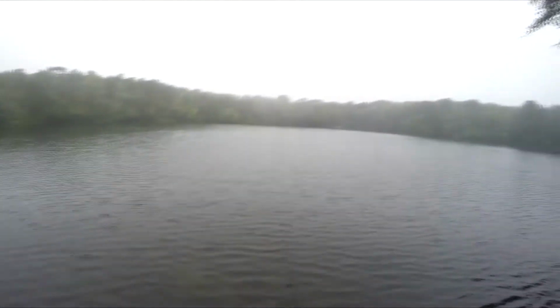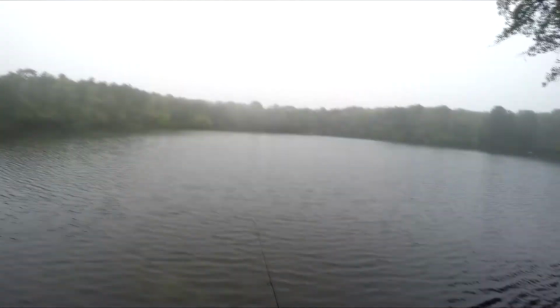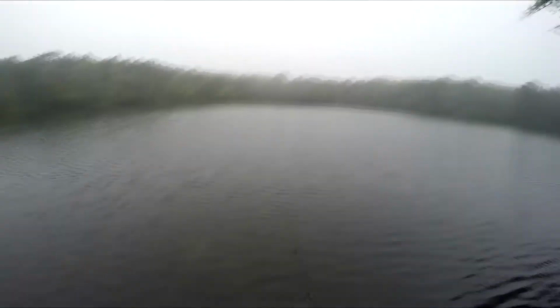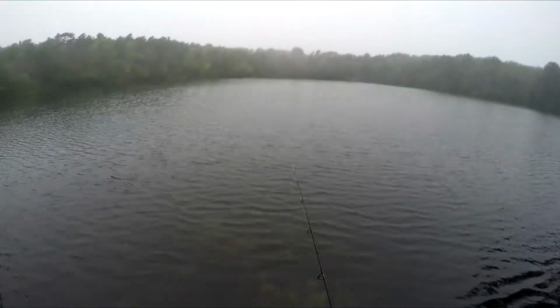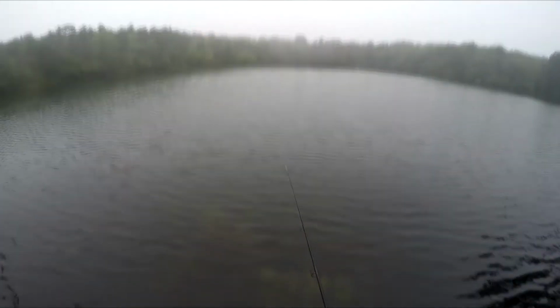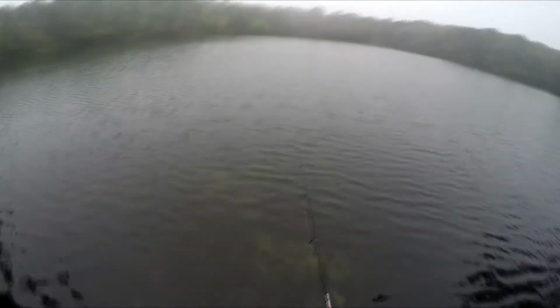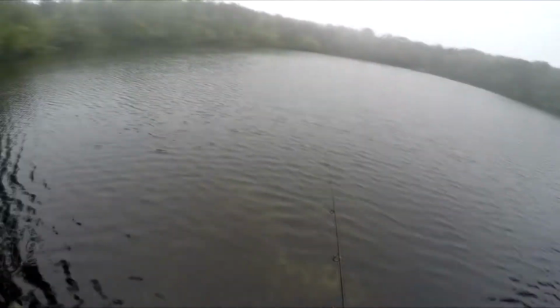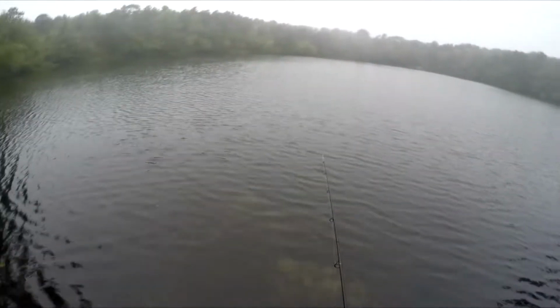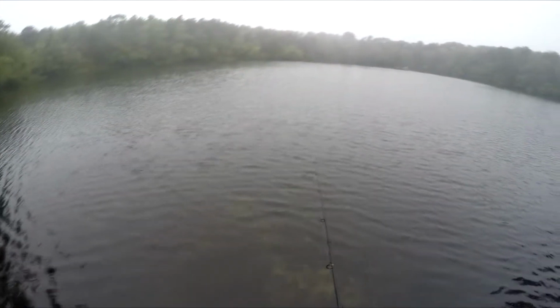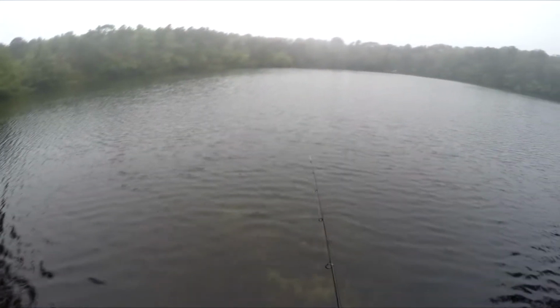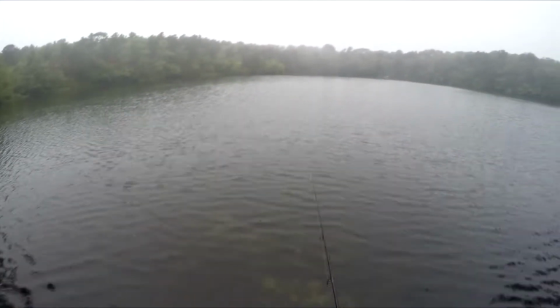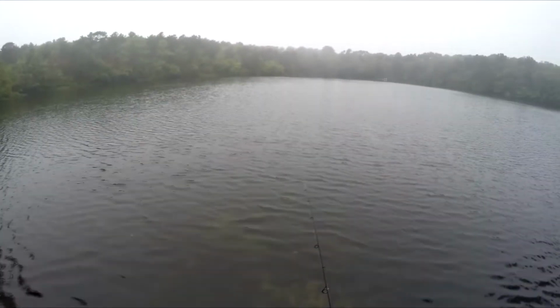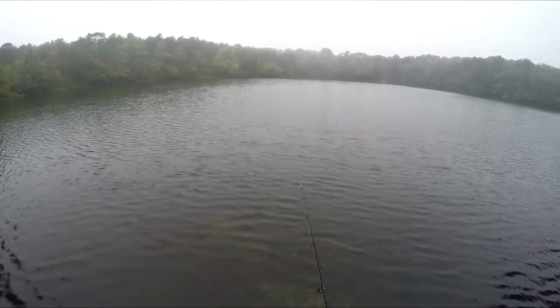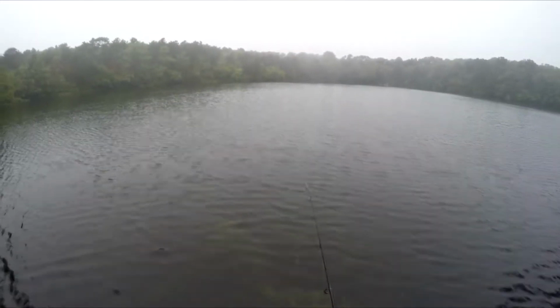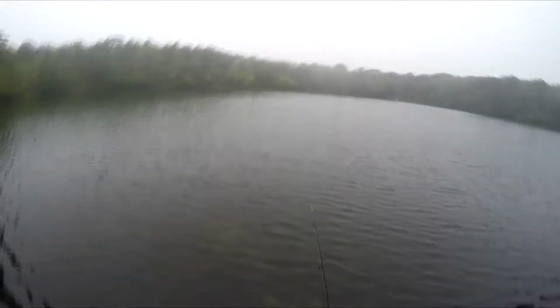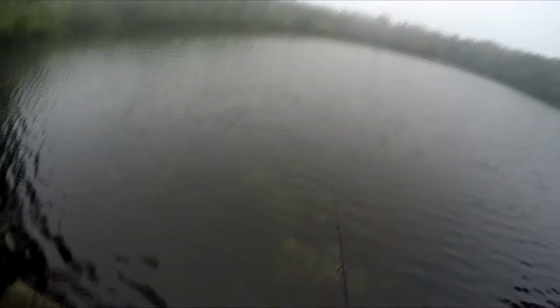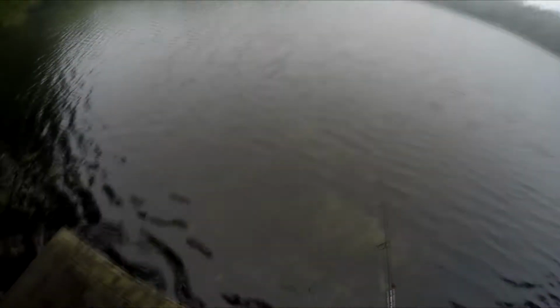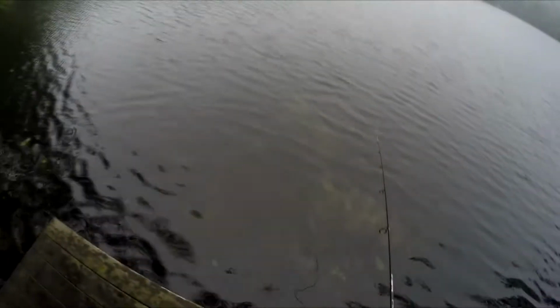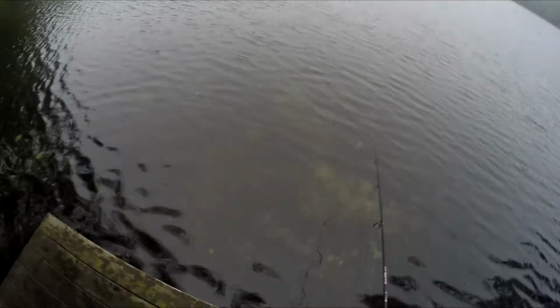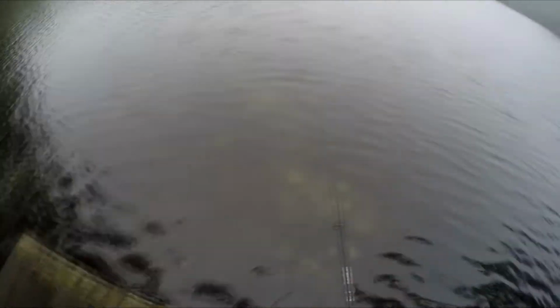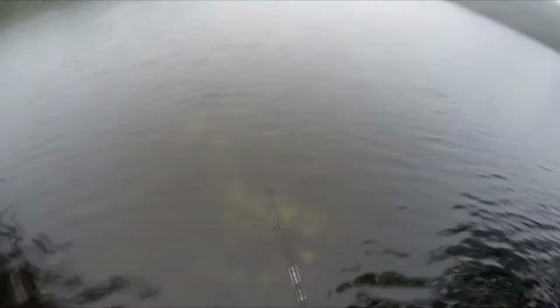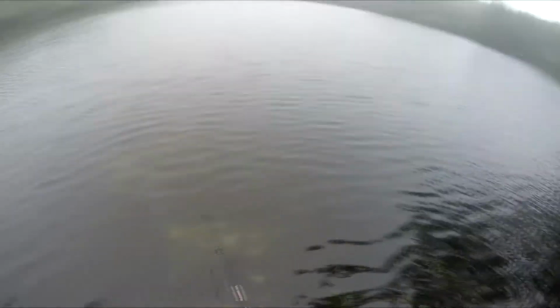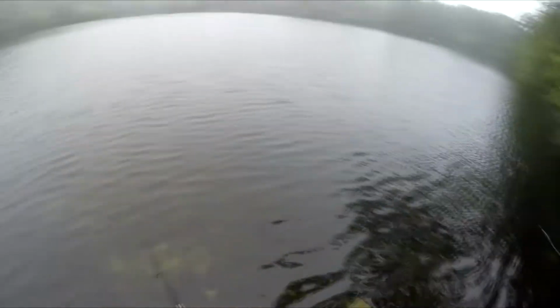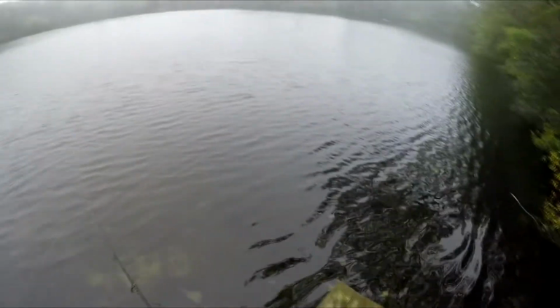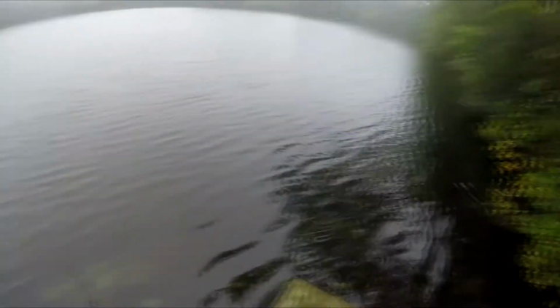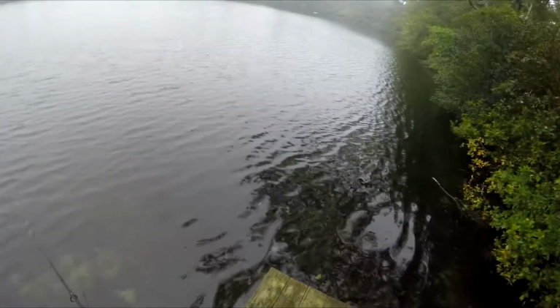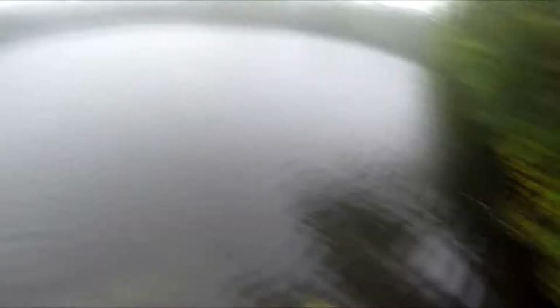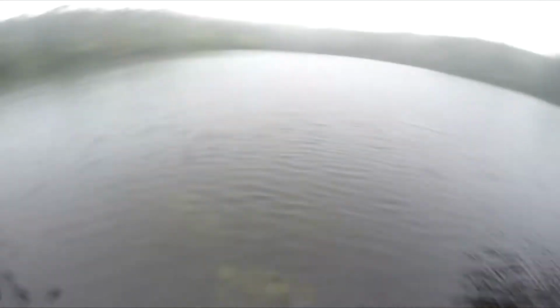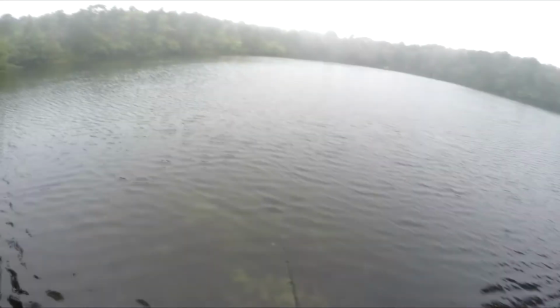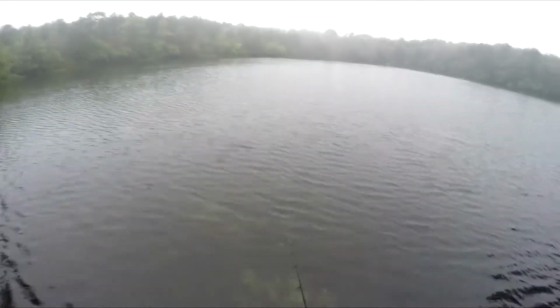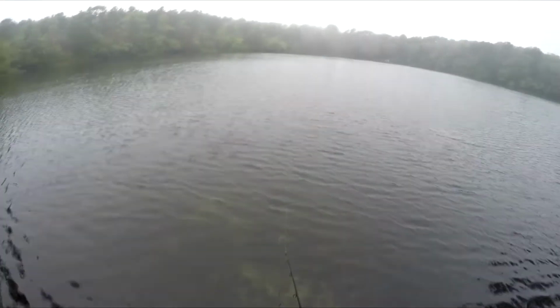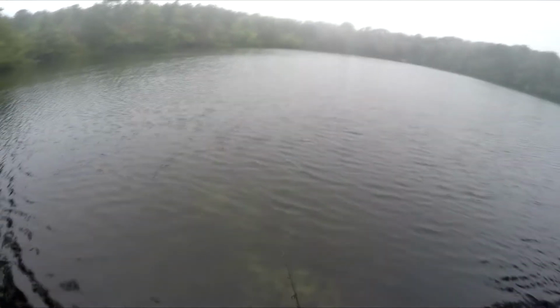Hopefully we'll catch a fish — it'd be kind of nice. Maybe, maybe not. I'll just delete this footage later.